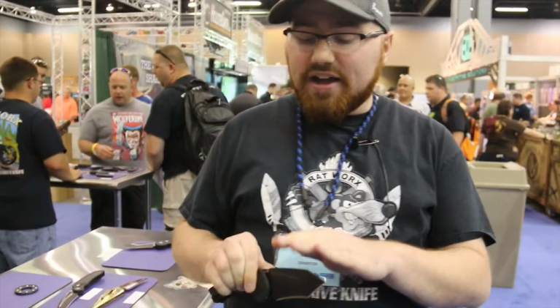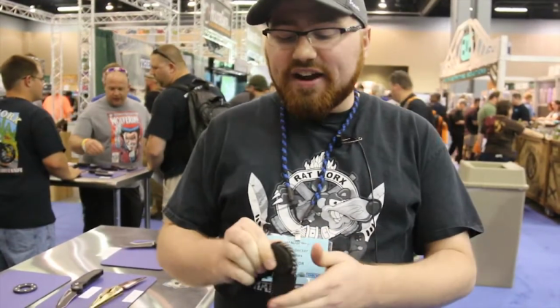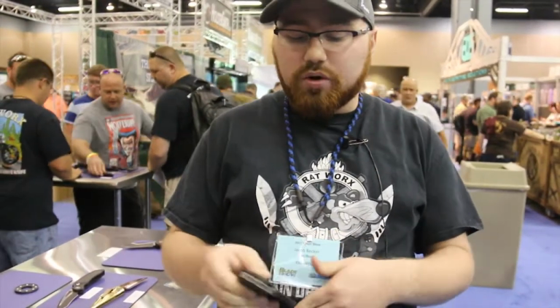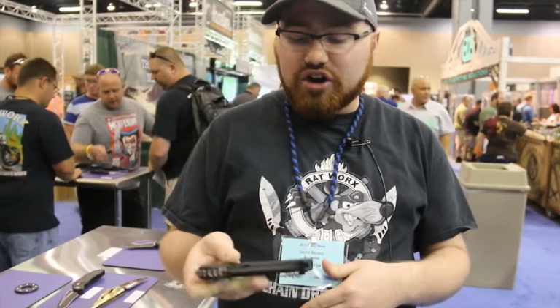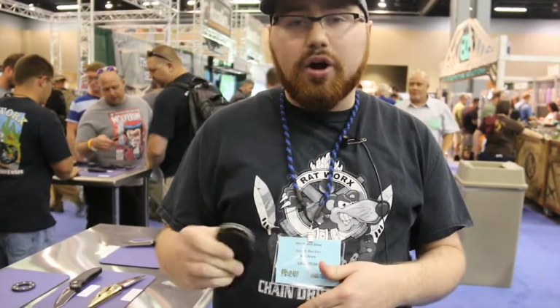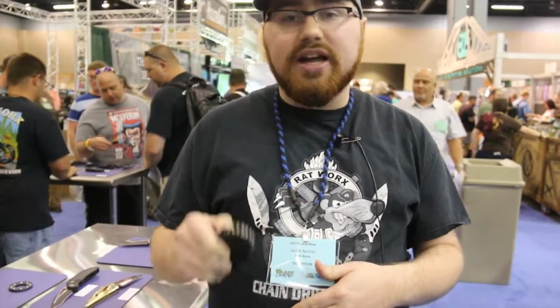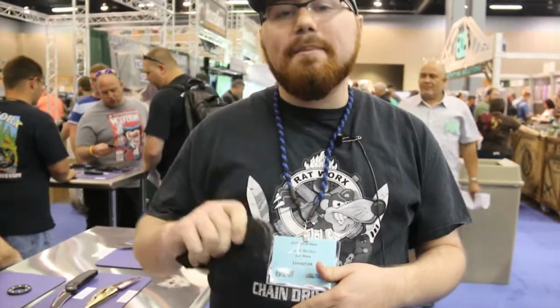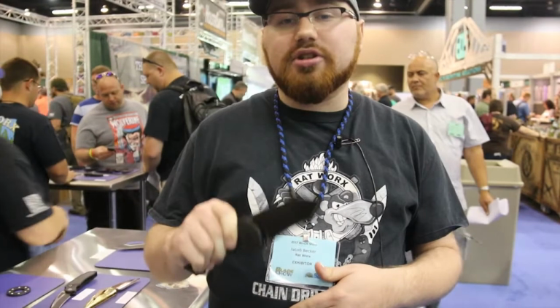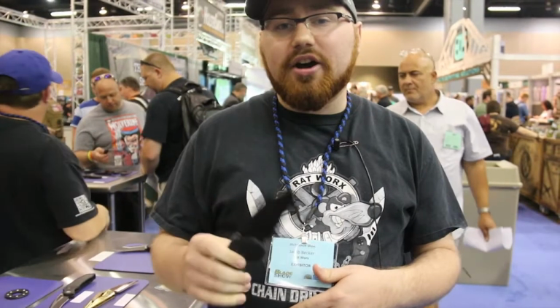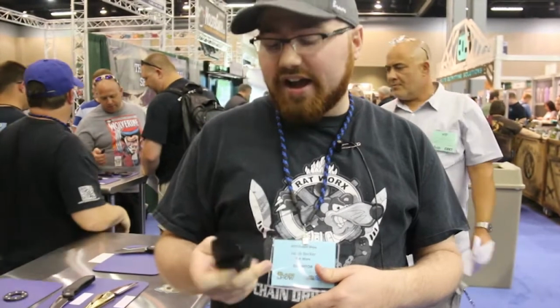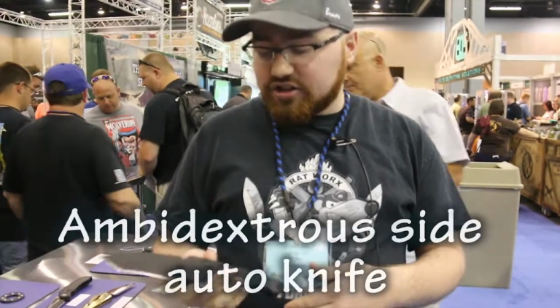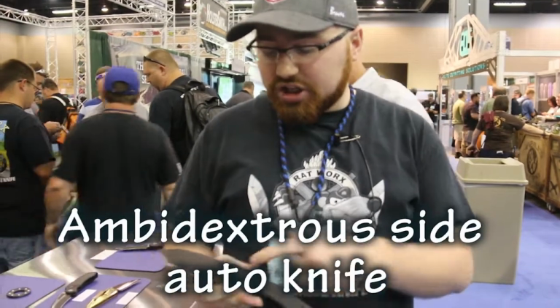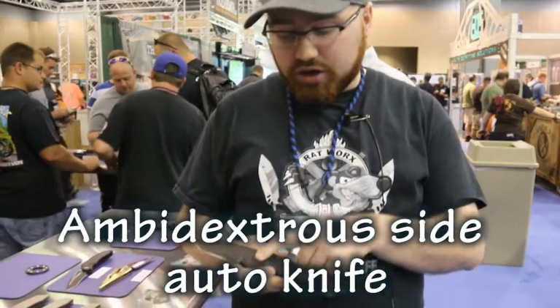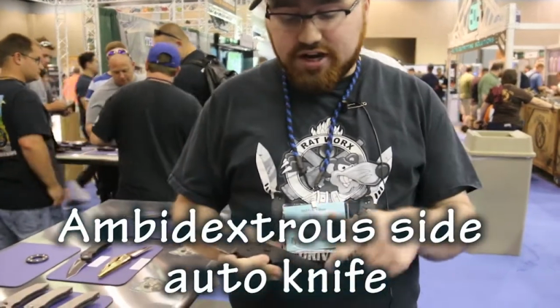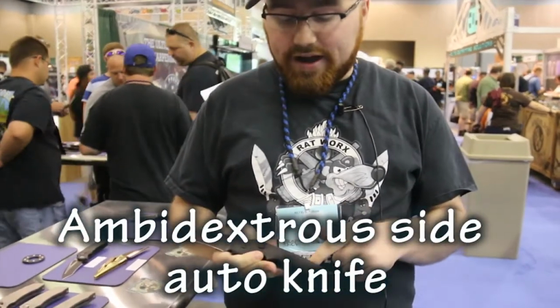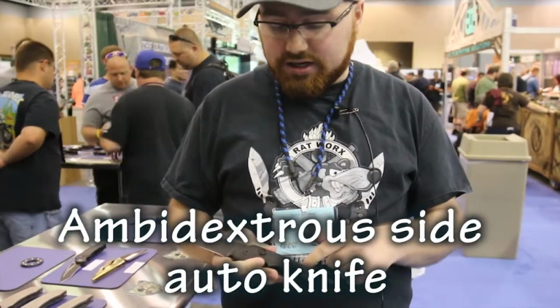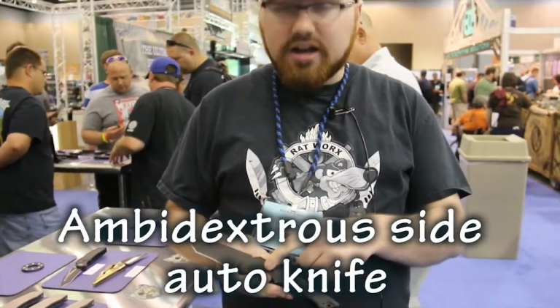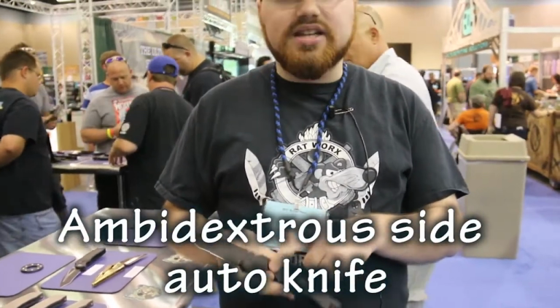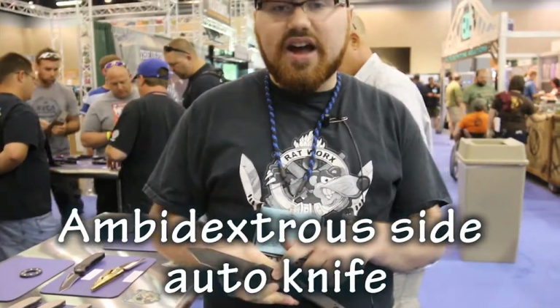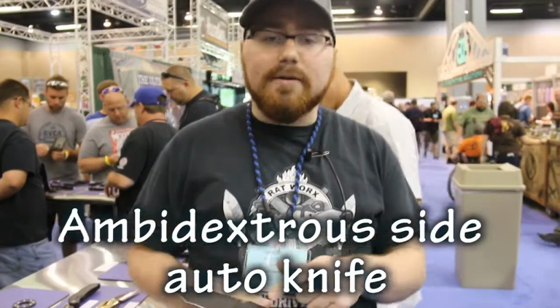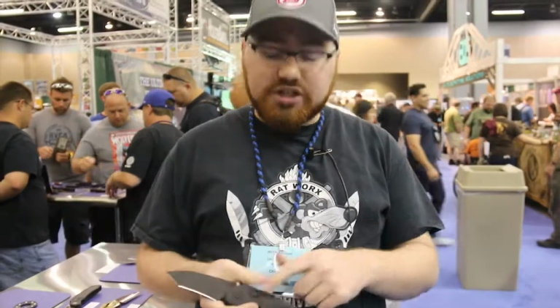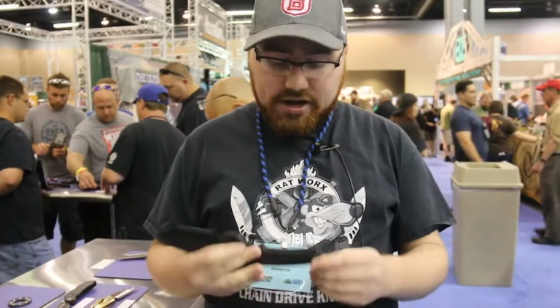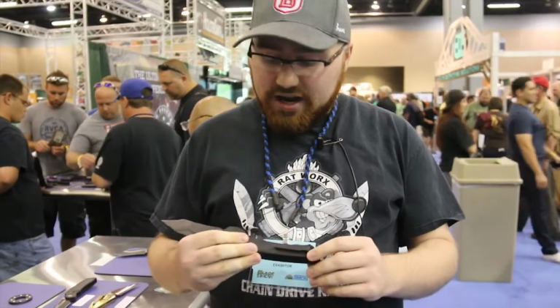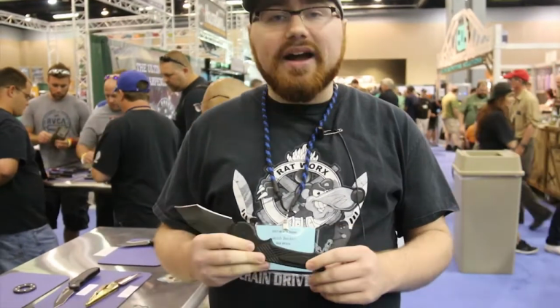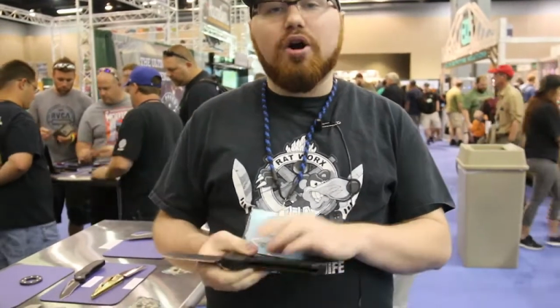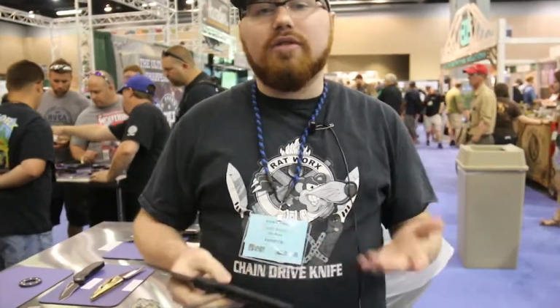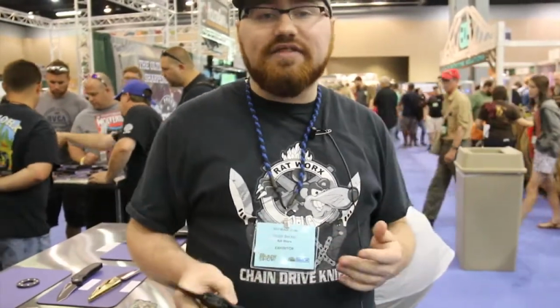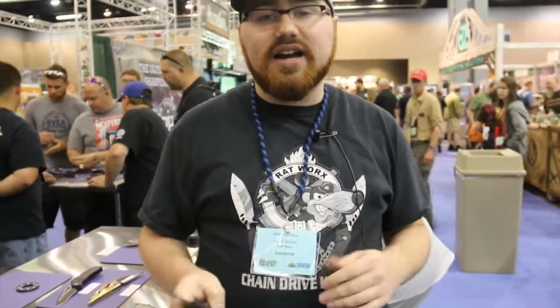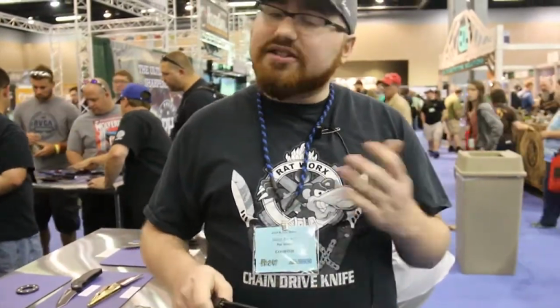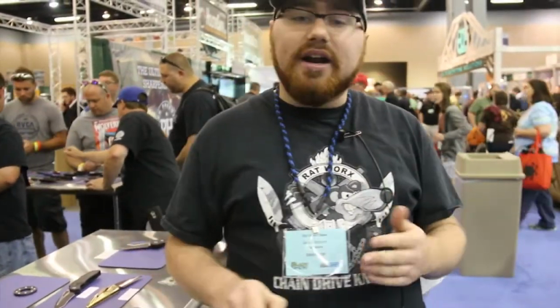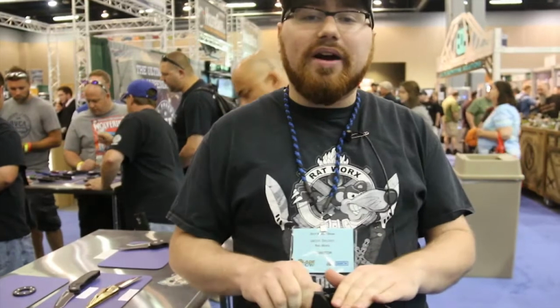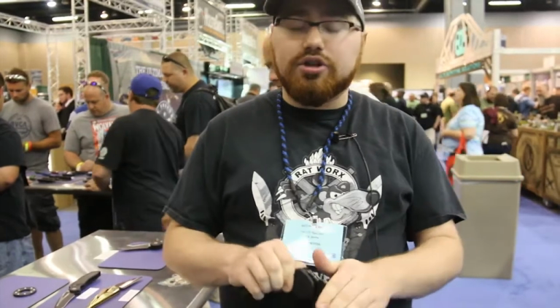The X-Factor is the world's first and only ambidextrous side auto knife. With just a torque wrench and a few allen keys, you can take this knife apart and switch the button and the pocket clip over from right to left-hand side to operate it however you choose.